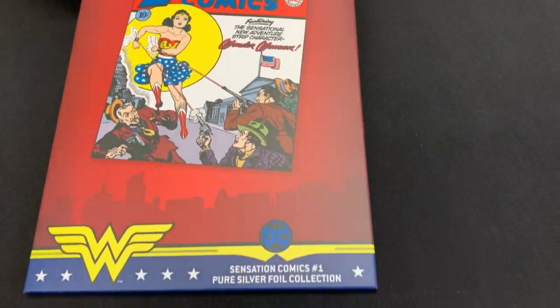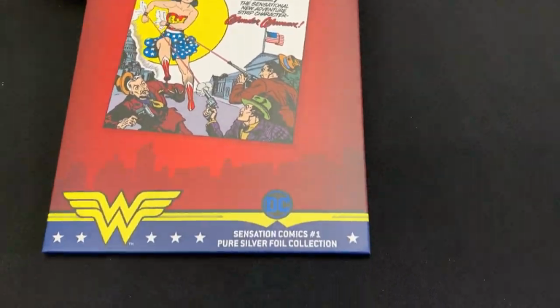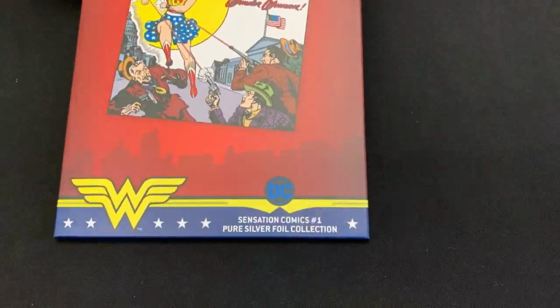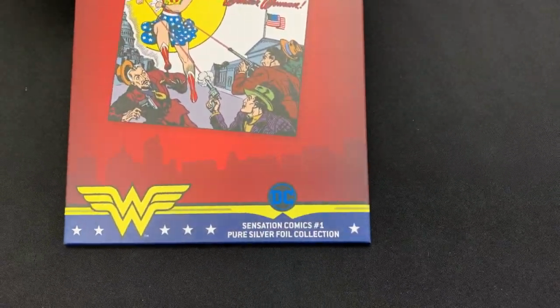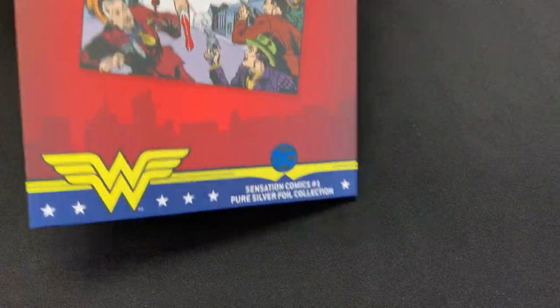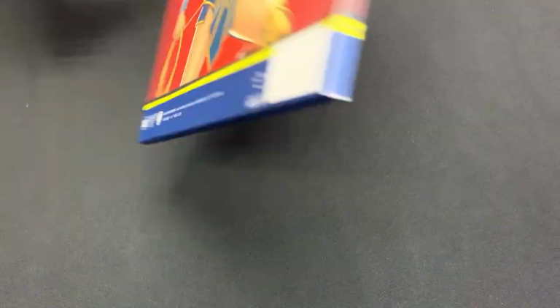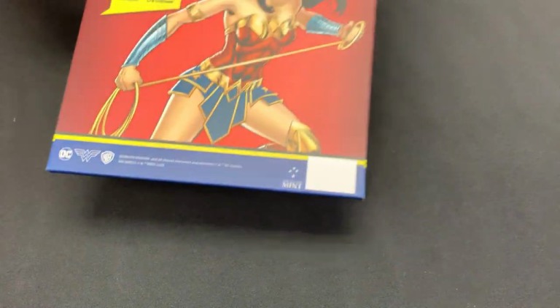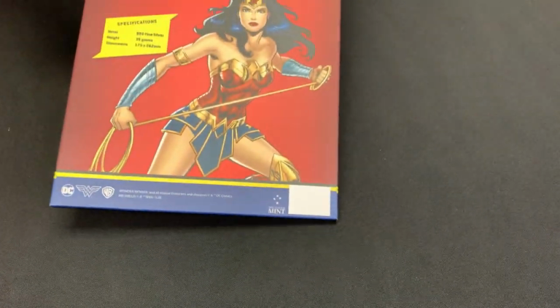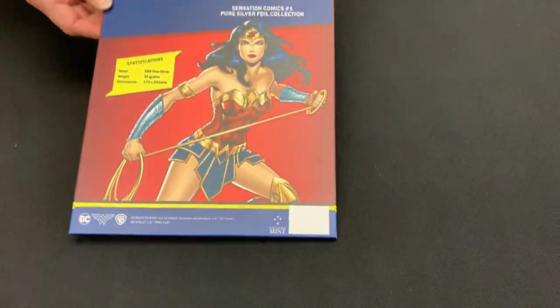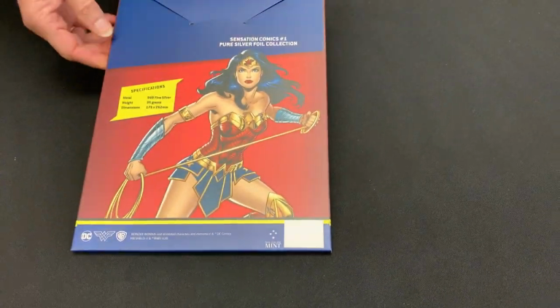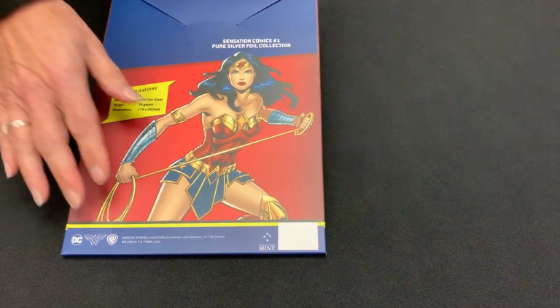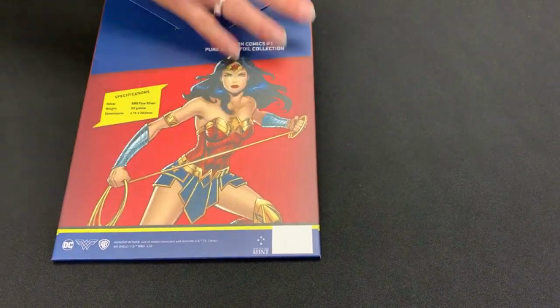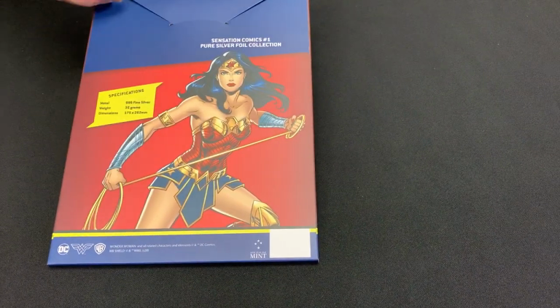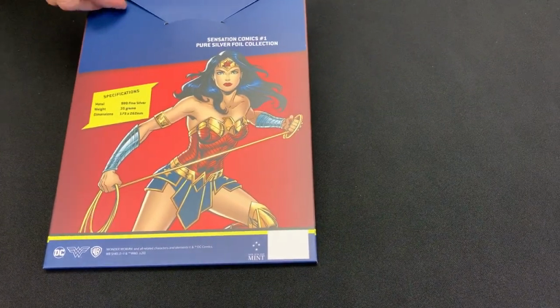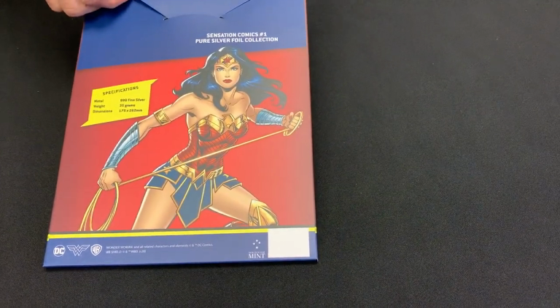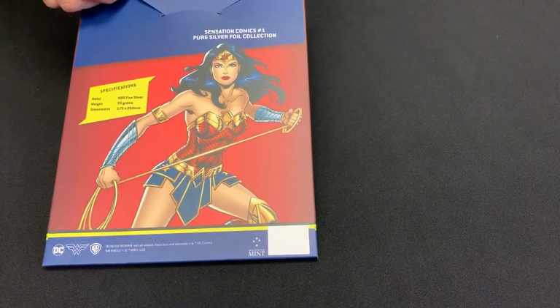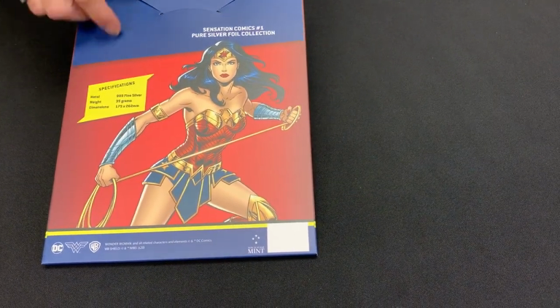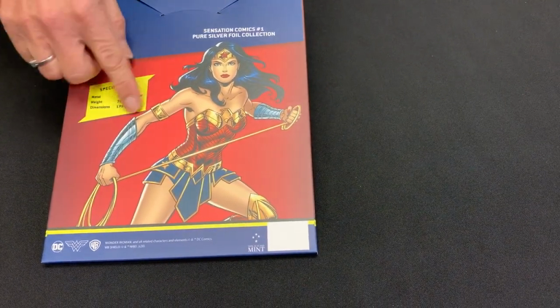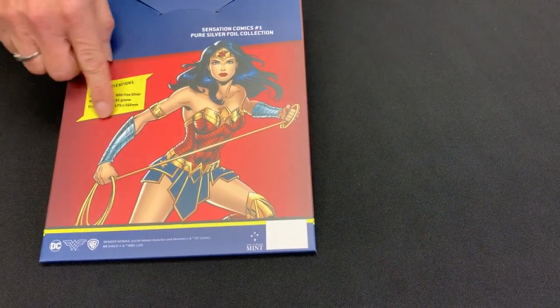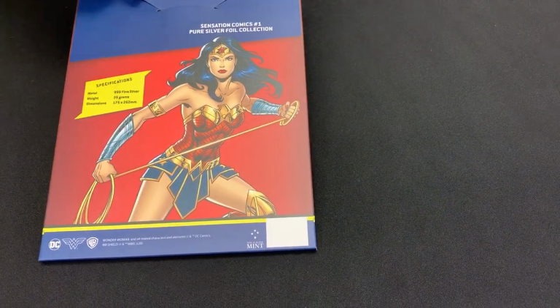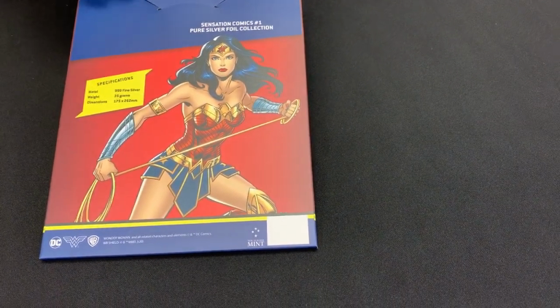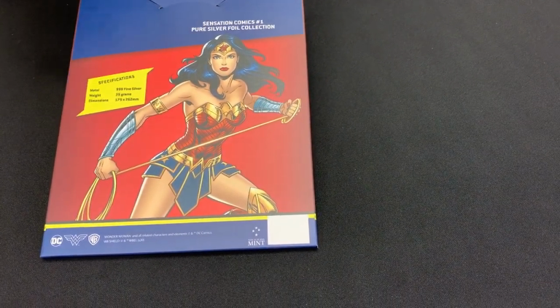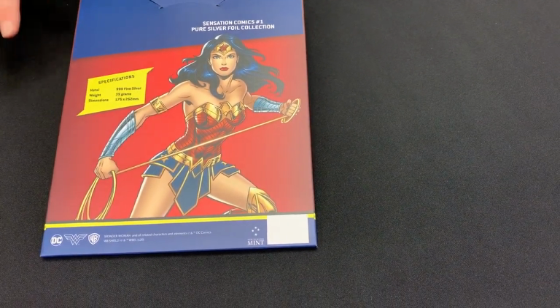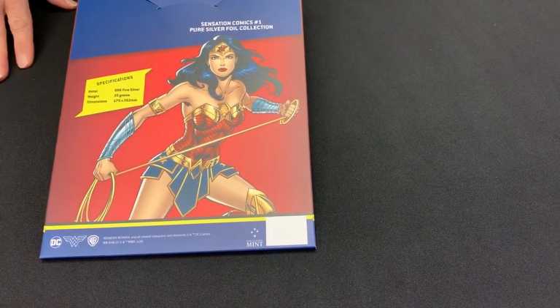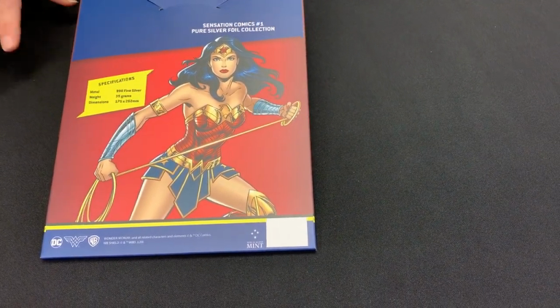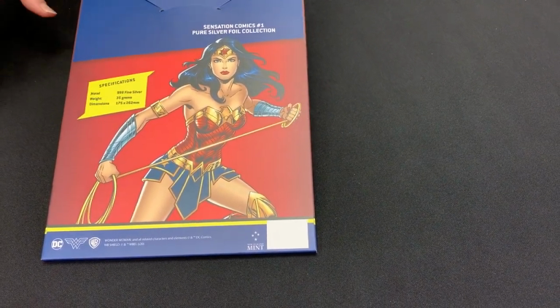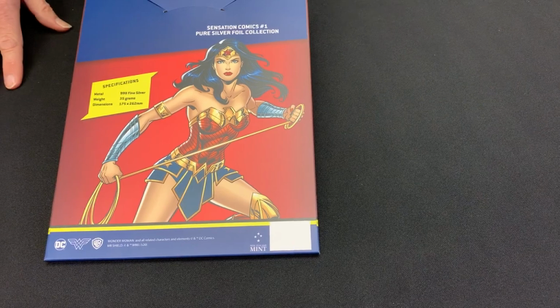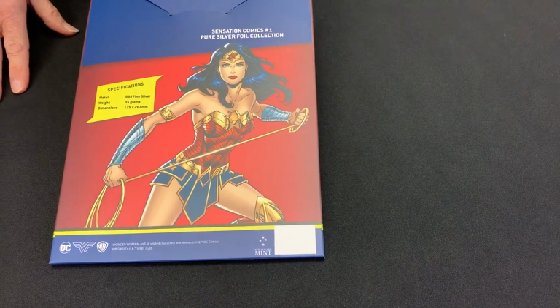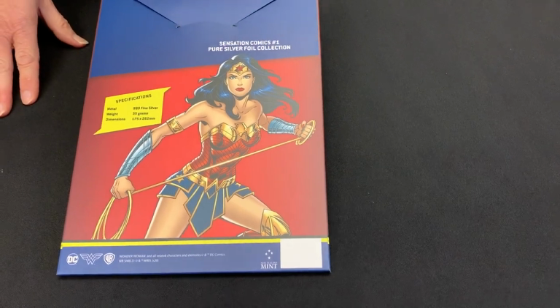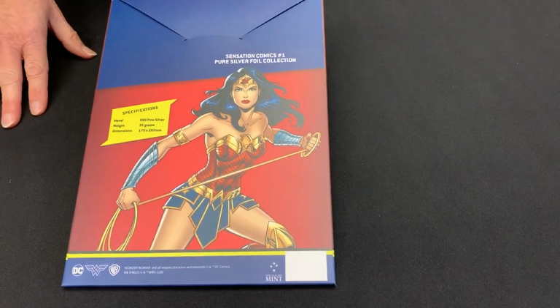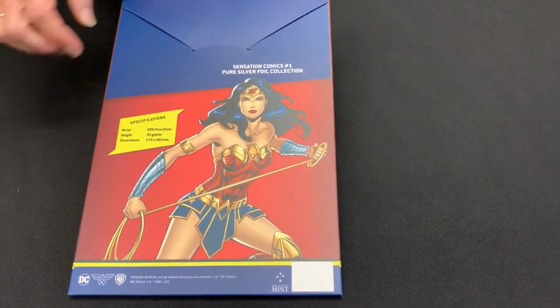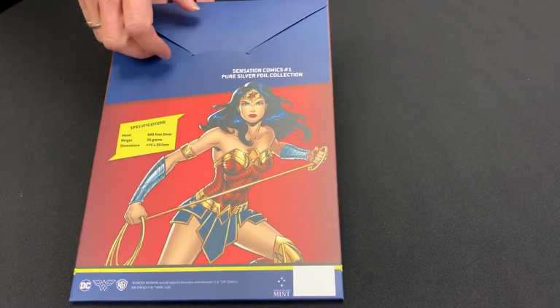It comes in this great envelope here with more images of Wonder Woman on the reverse, and confirms that it is actually made from 35 grams of Pure Silver.